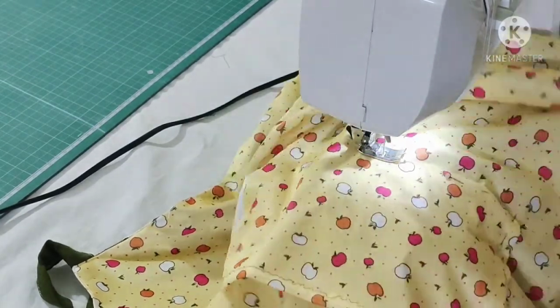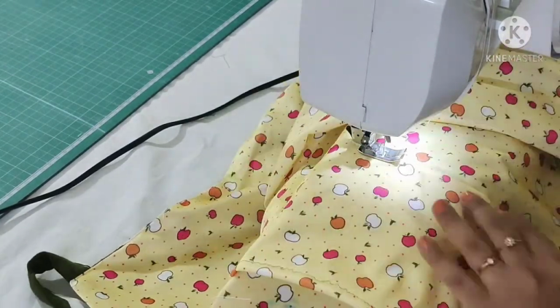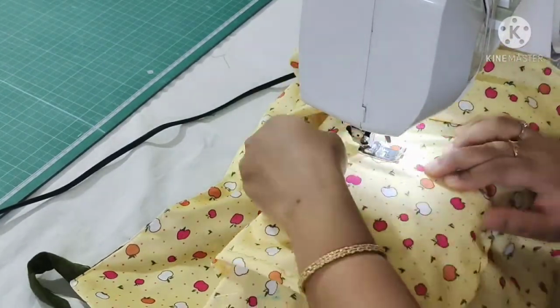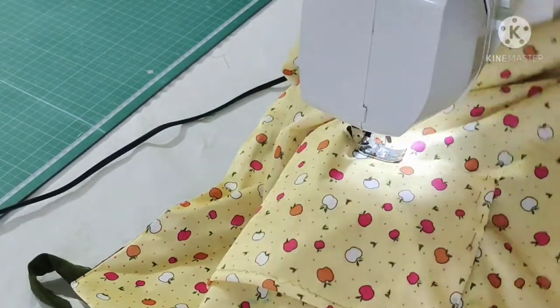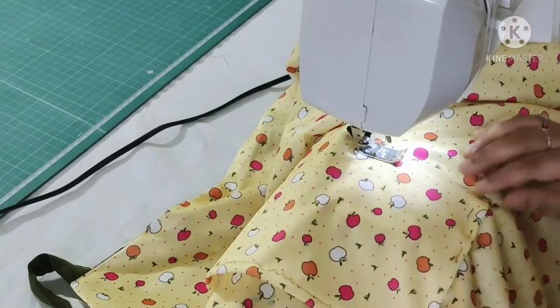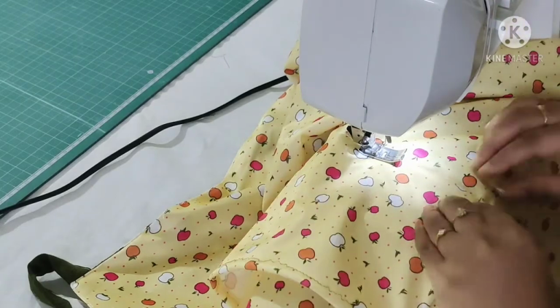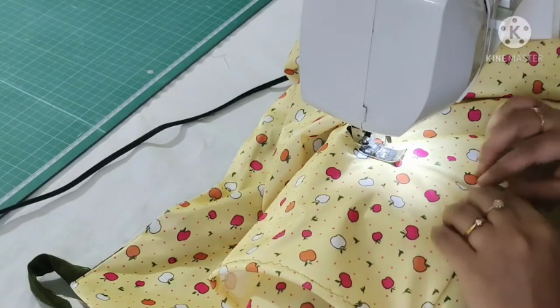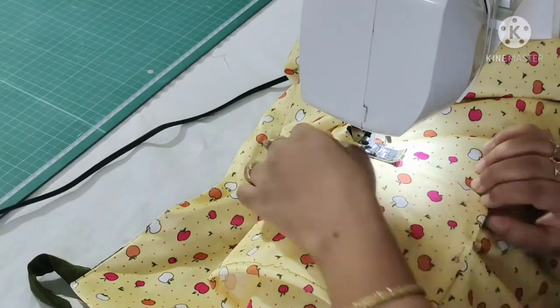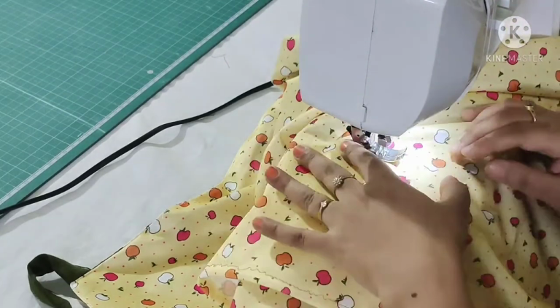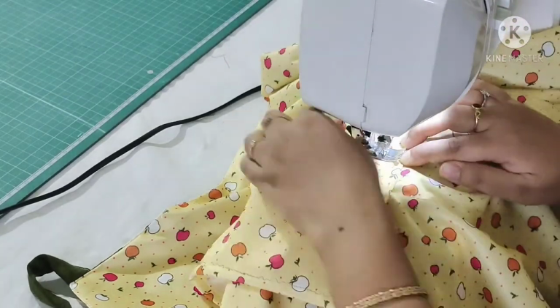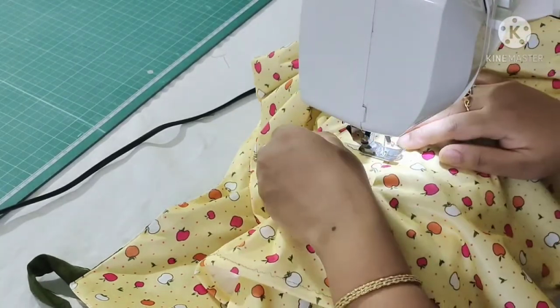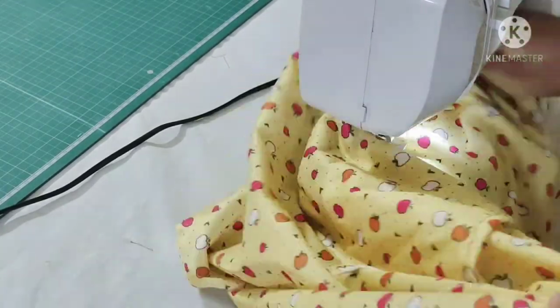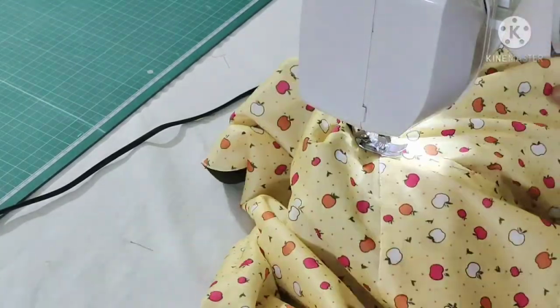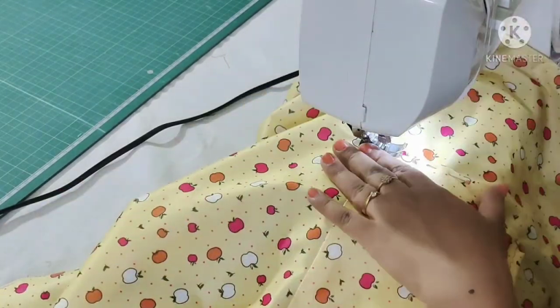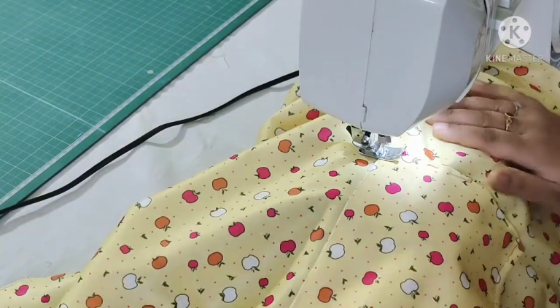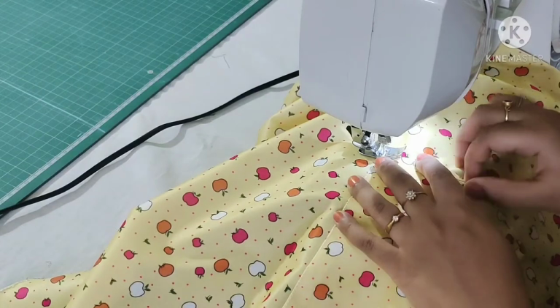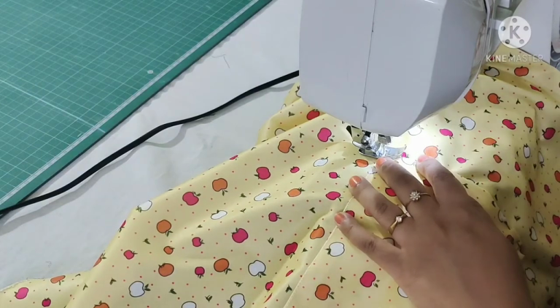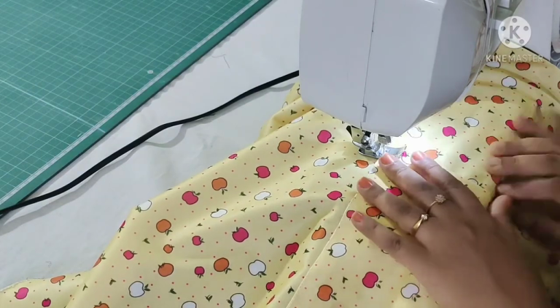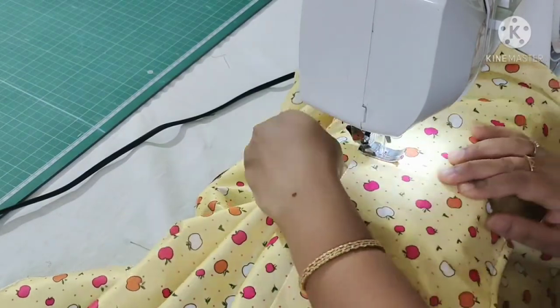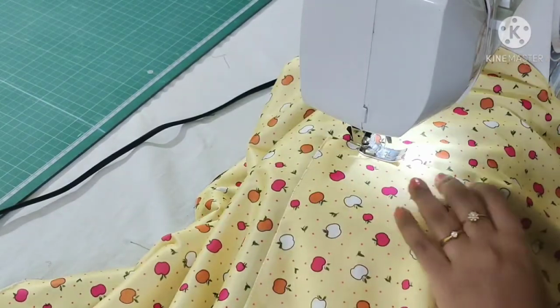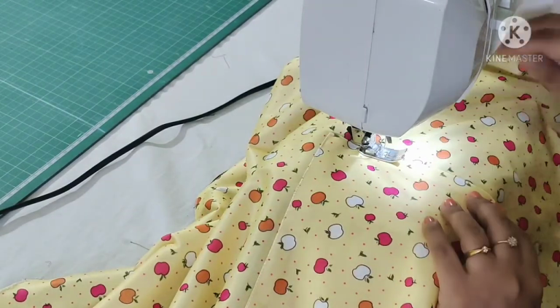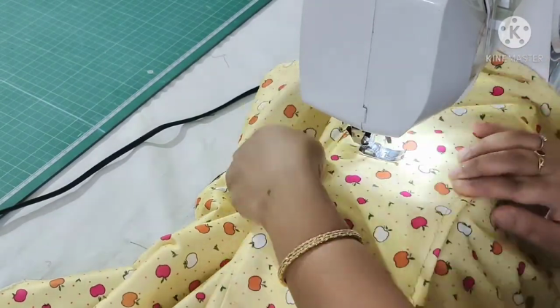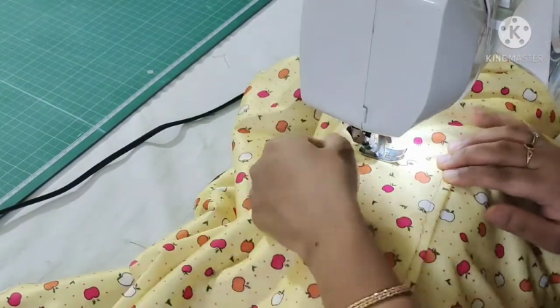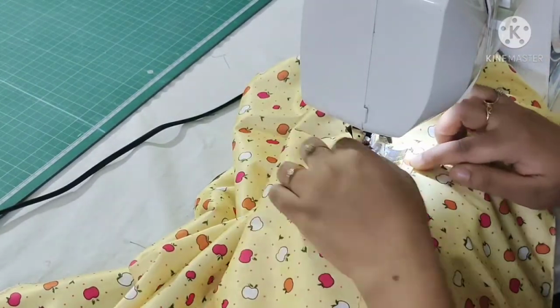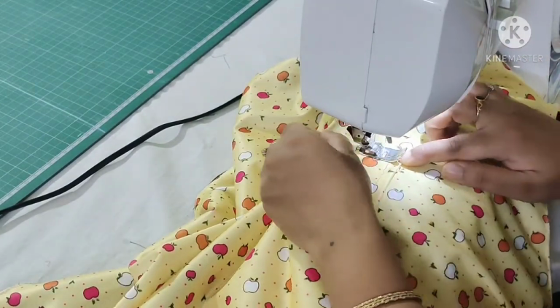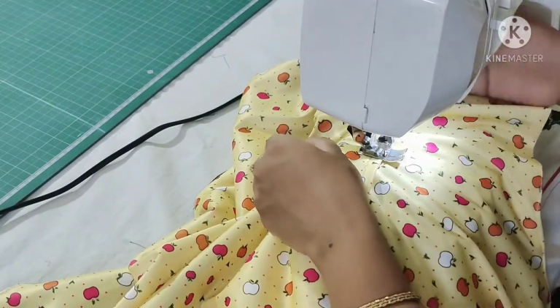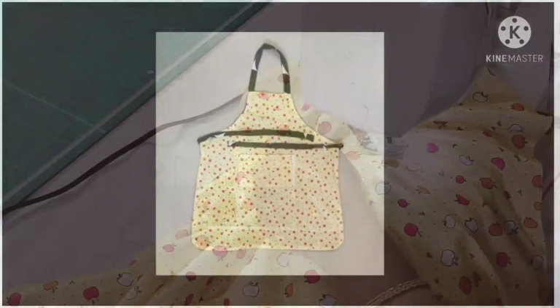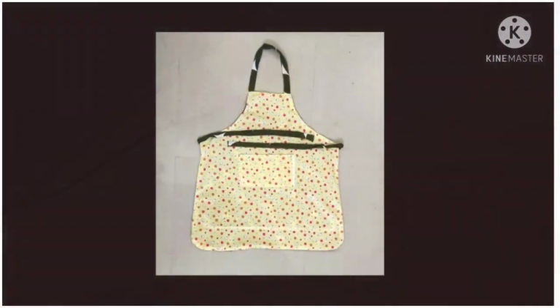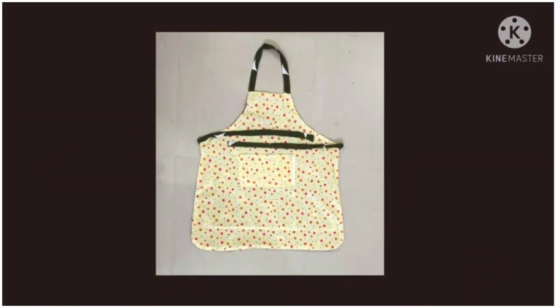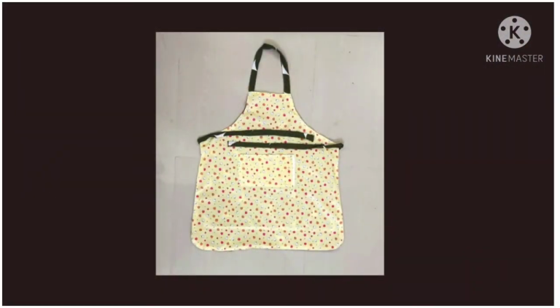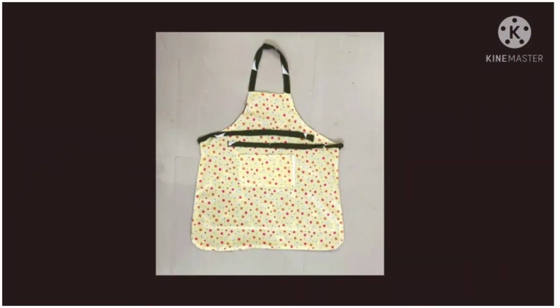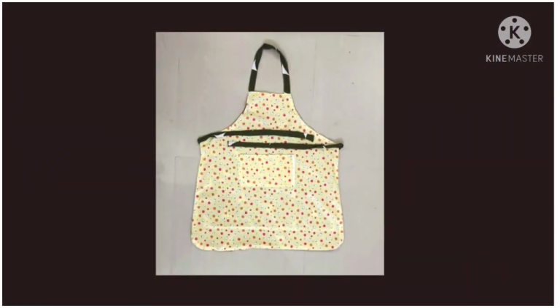It is so simple to make at home using leftover fabric. I hope you like this video. If you like it please like, share, subscribe and comment. With this my stitching is complete. This is how it looks.